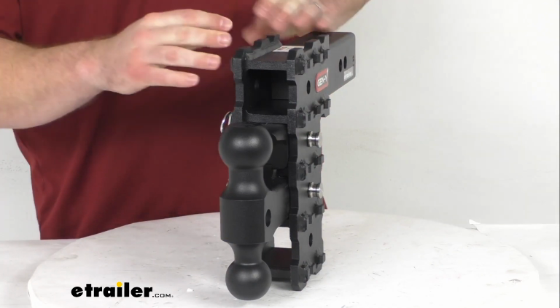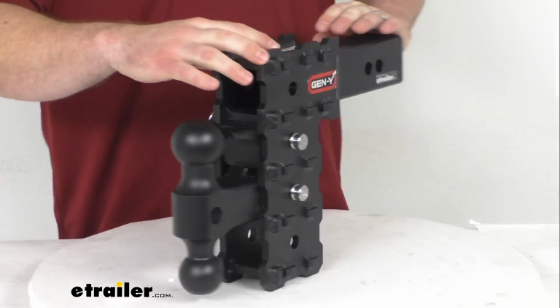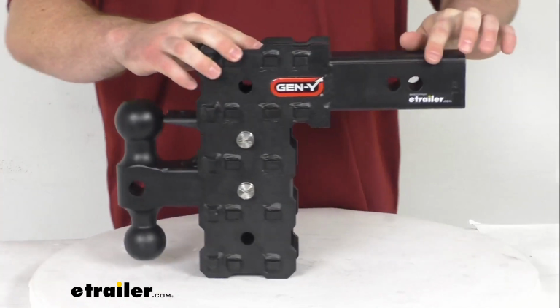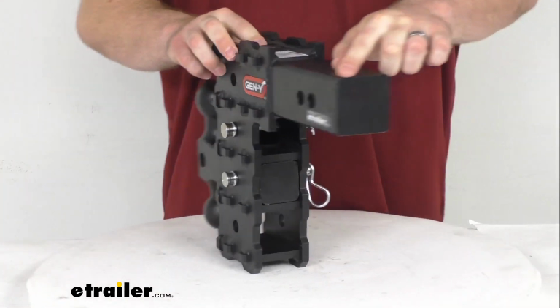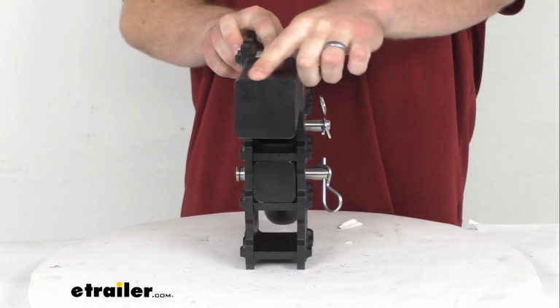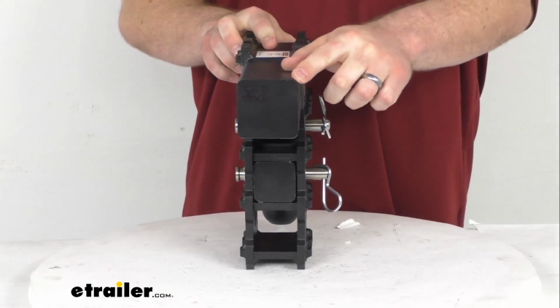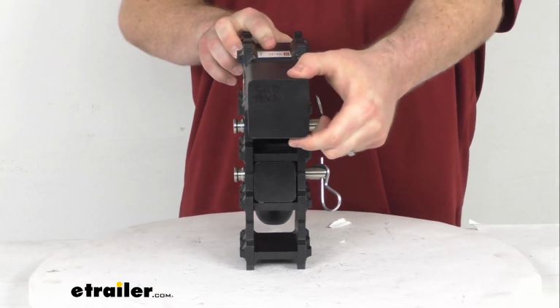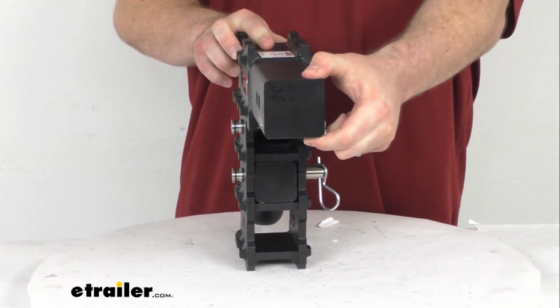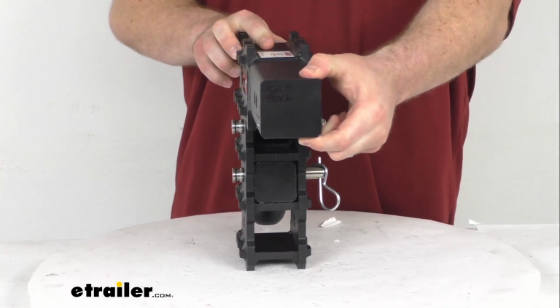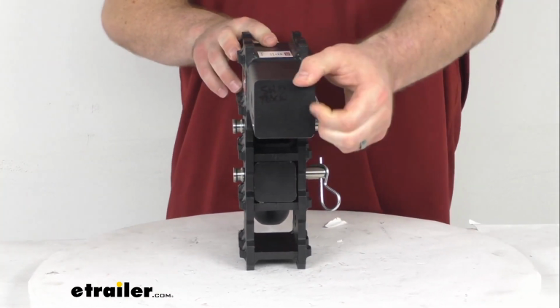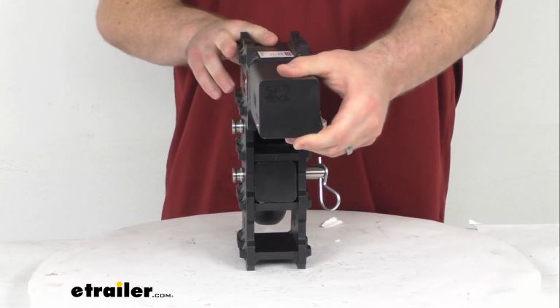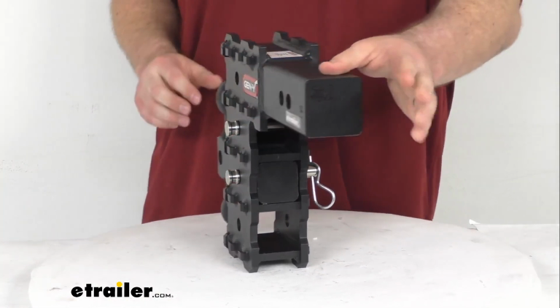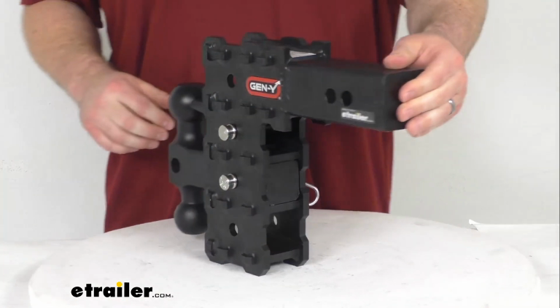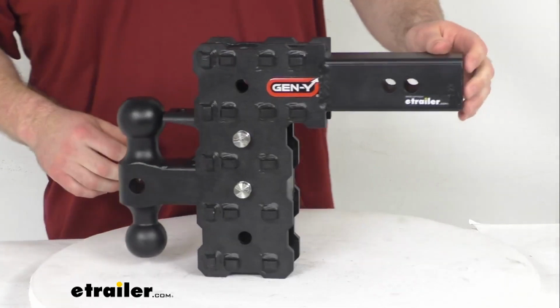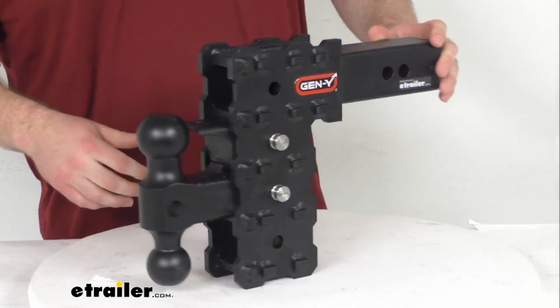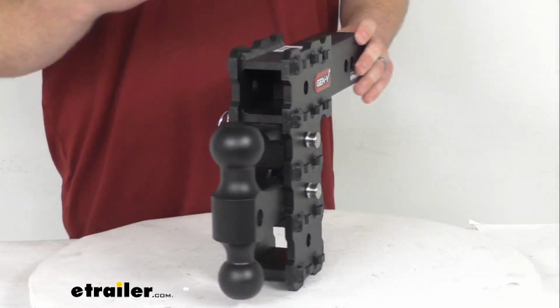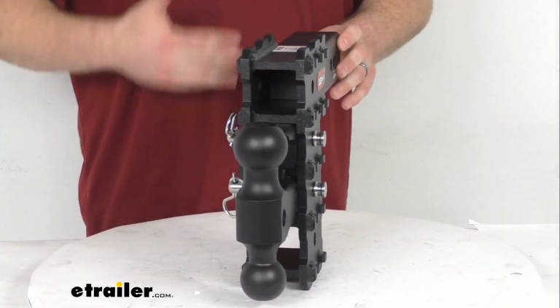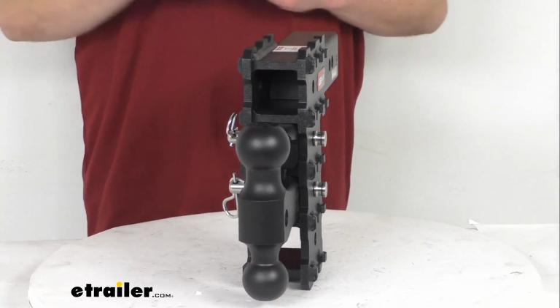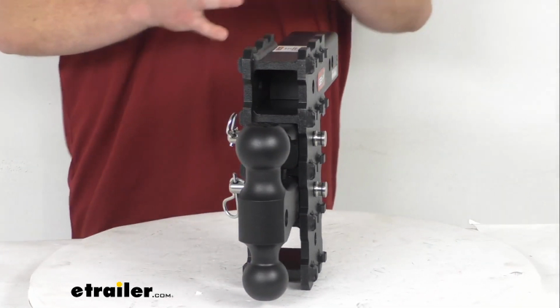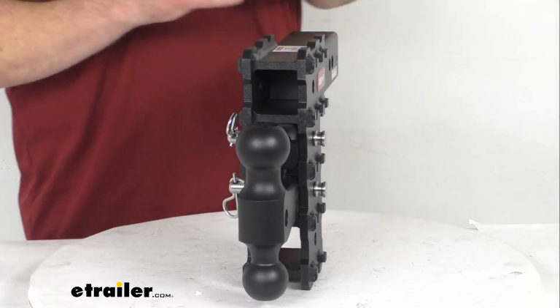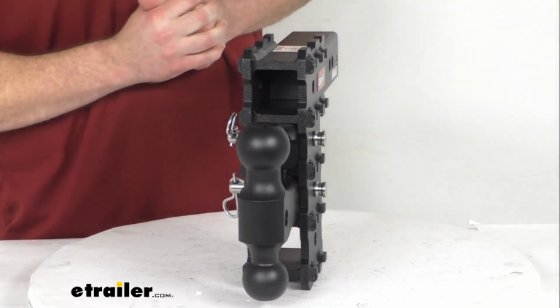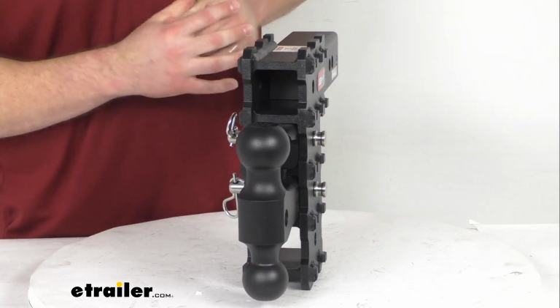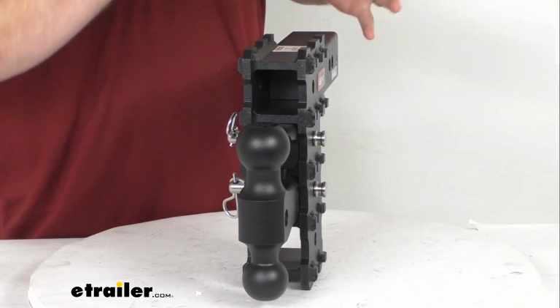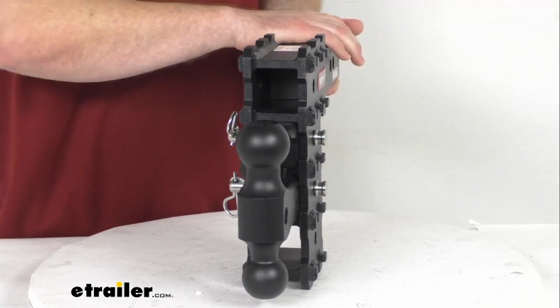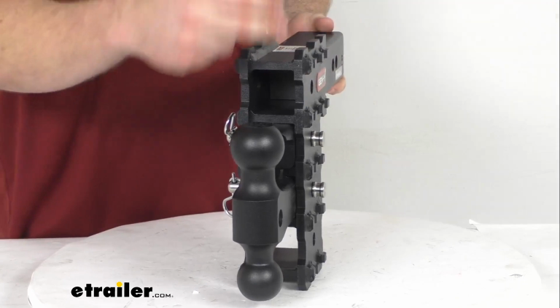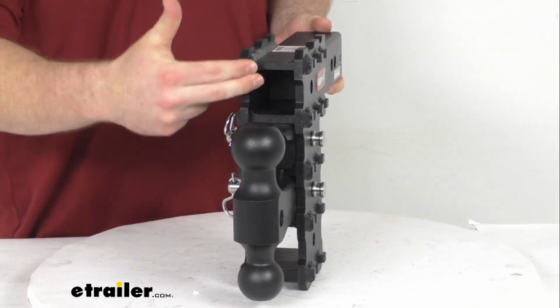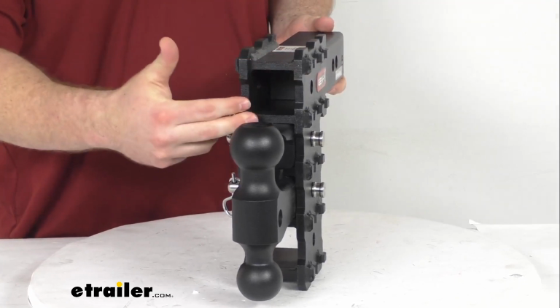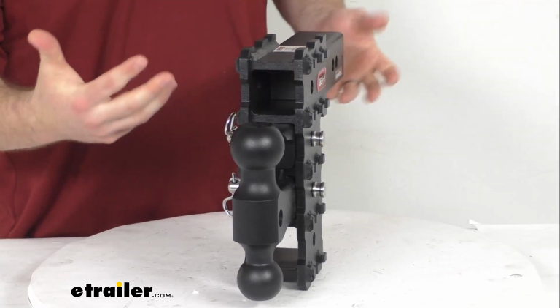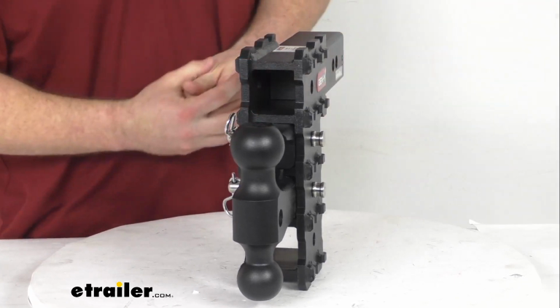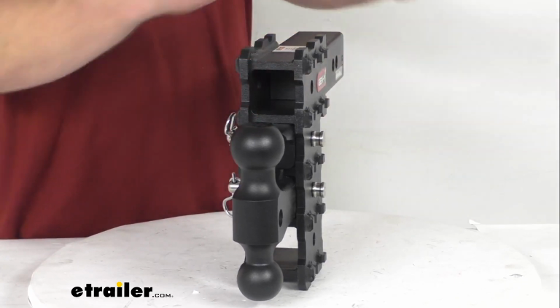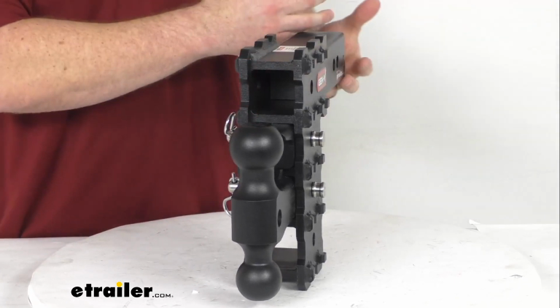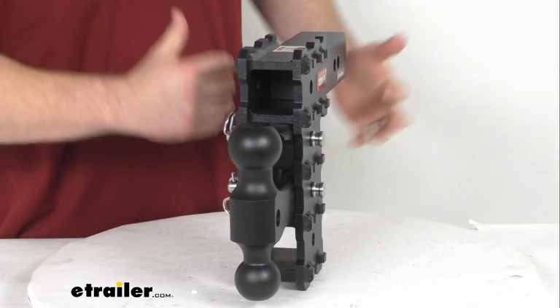This will have the 2 1/2 inch shank that will slide into your hitch receiver on your vehicle. One kind of unique thing about this is that typically your shank and your receivers are the same size, so if you've got a 2 1/2 inch shank, you'll have 2 1/2 inch receivers.